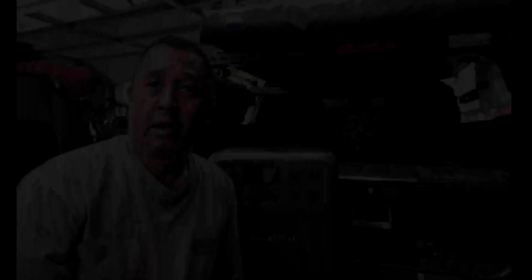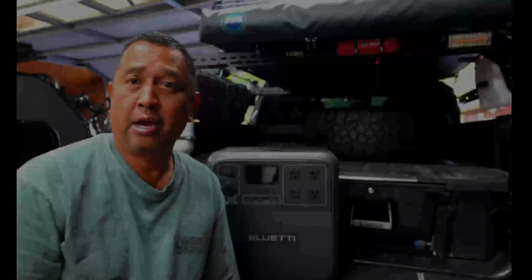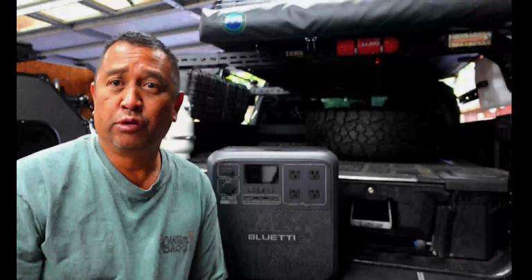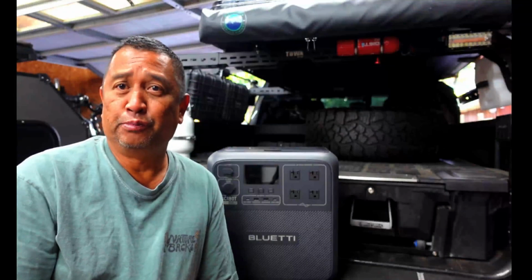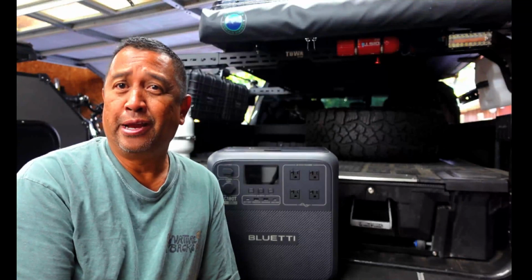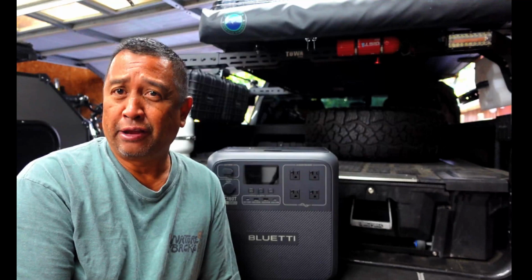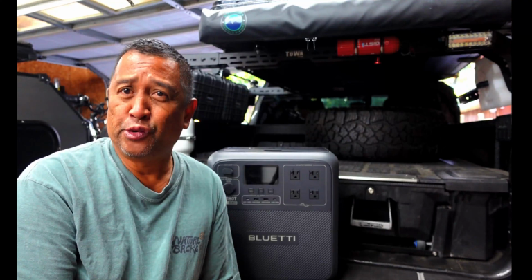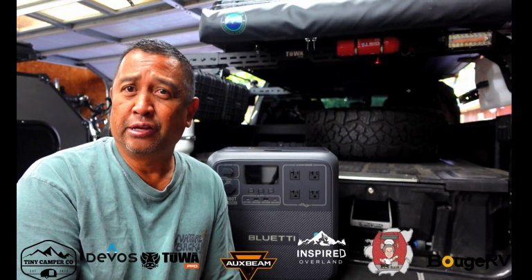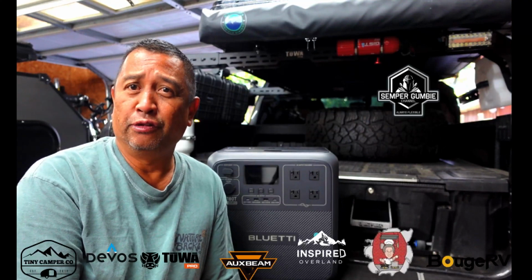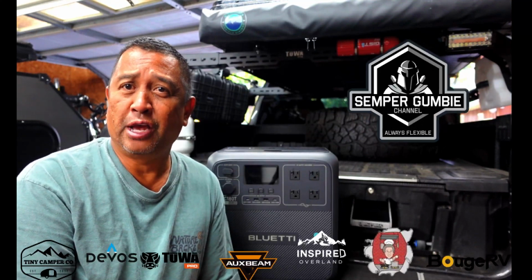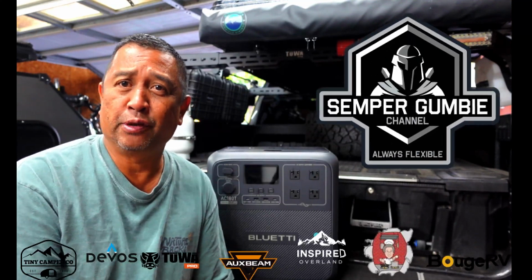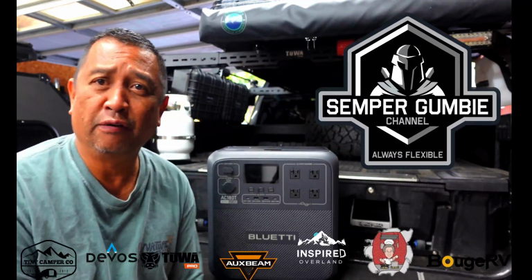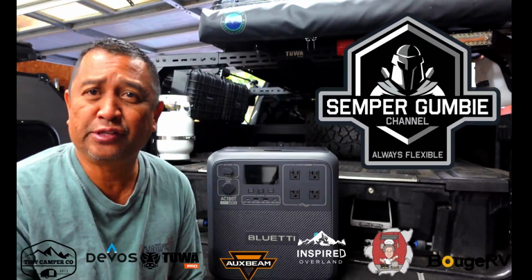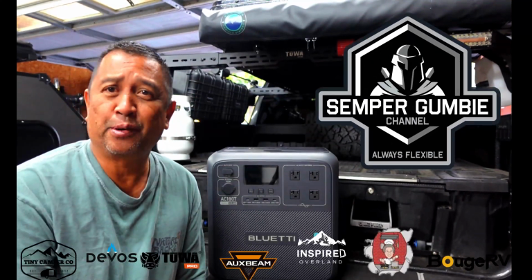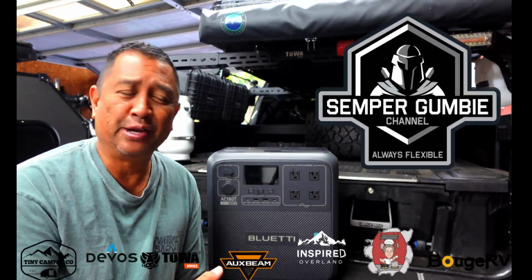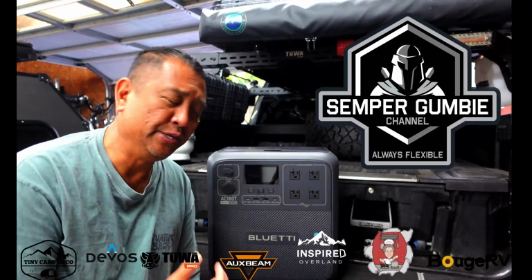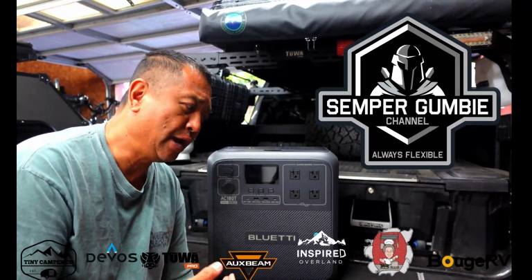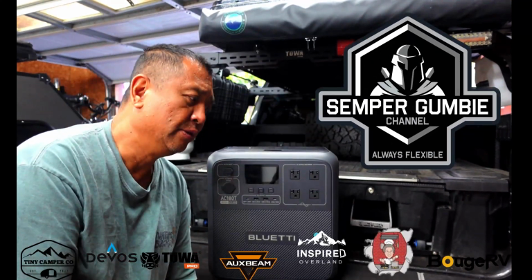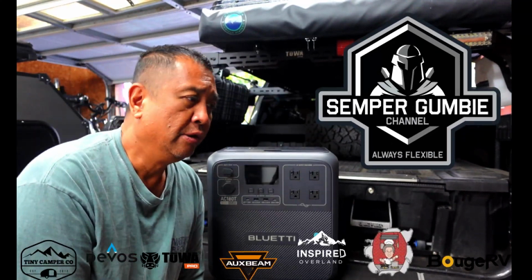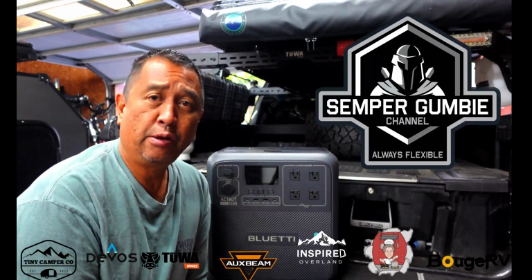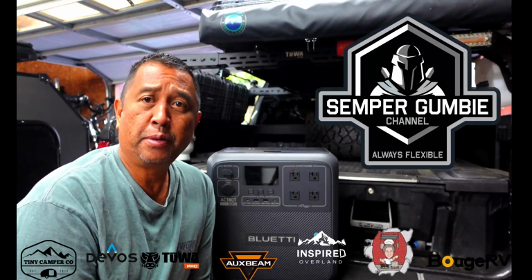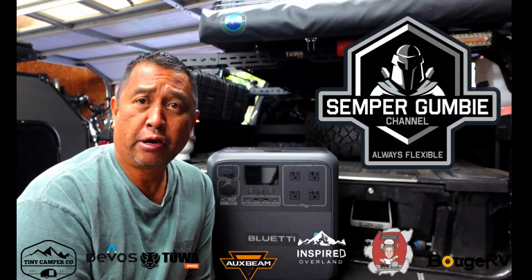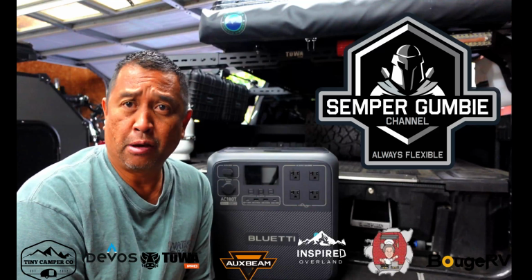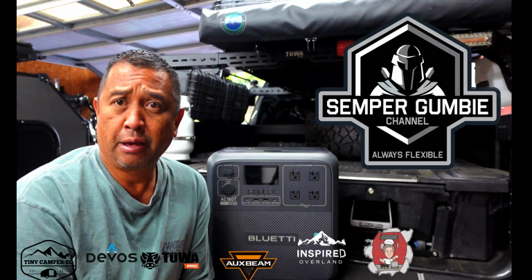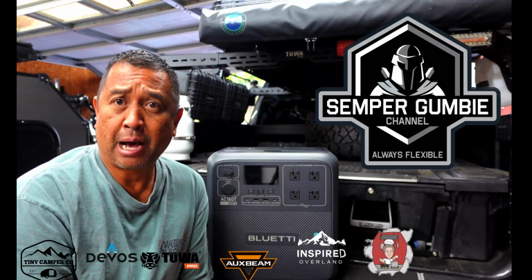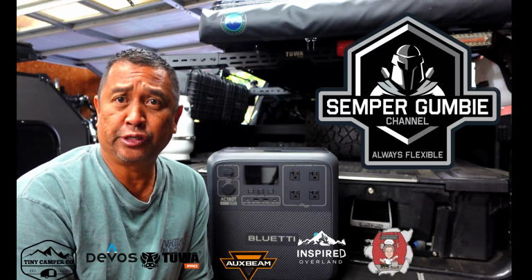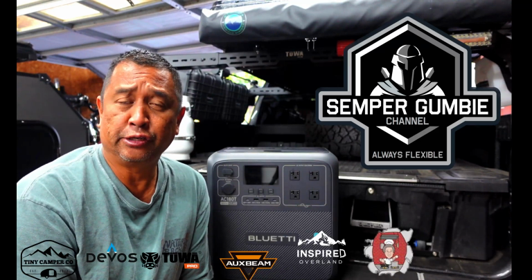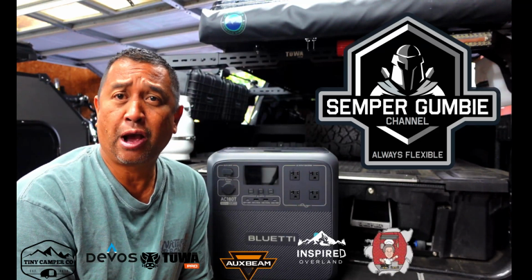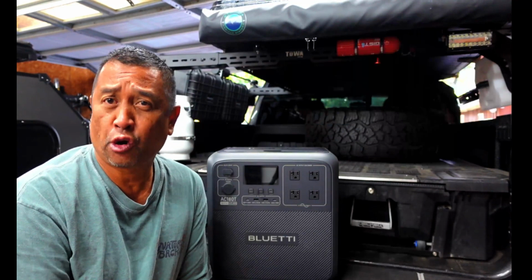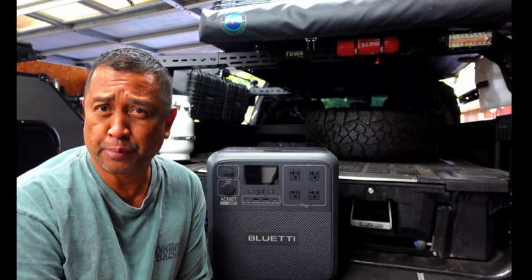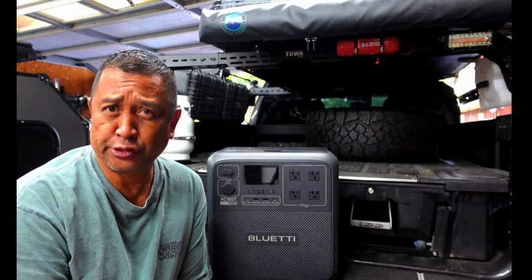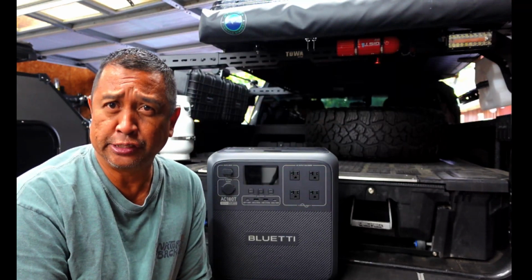Hey everyone, this is Ben, and thank you for joining us on this episode of the Semper Gumby channel. Today we're going to be talking about power stations, or specifically how to charge your power stations.